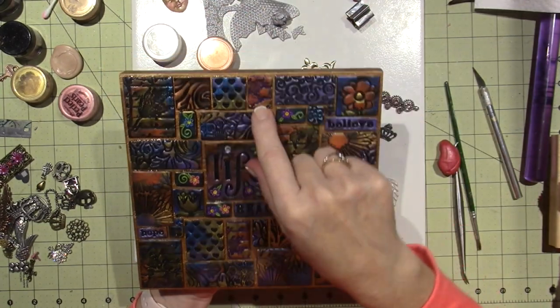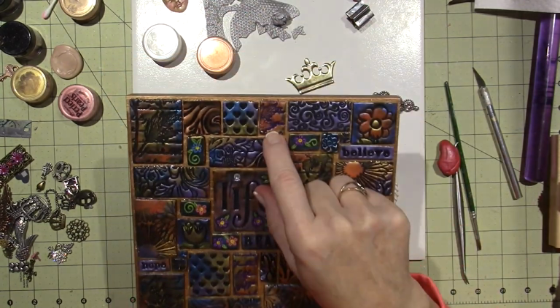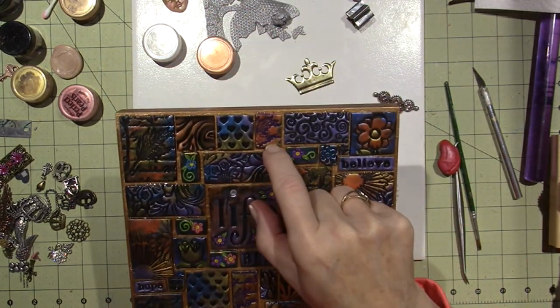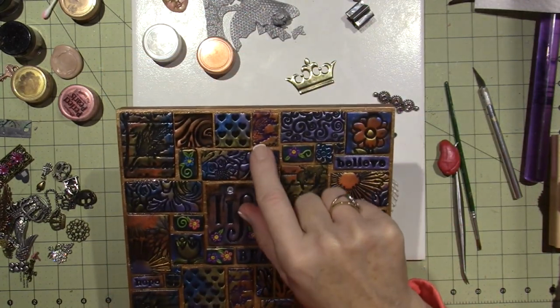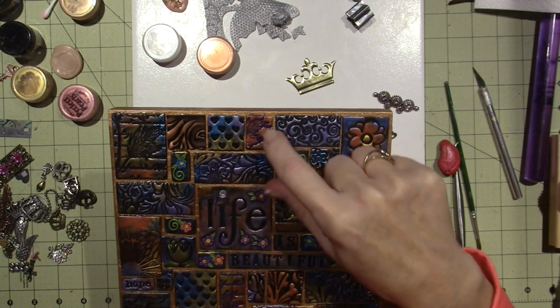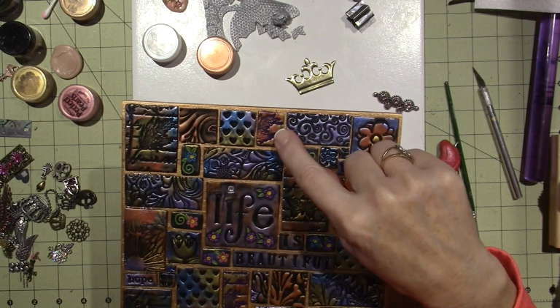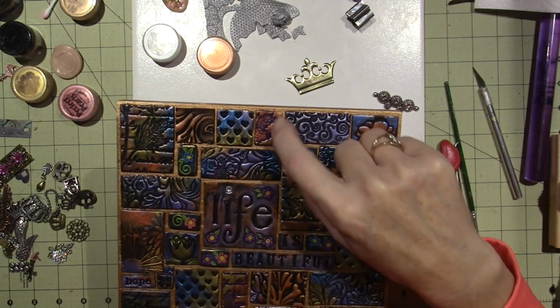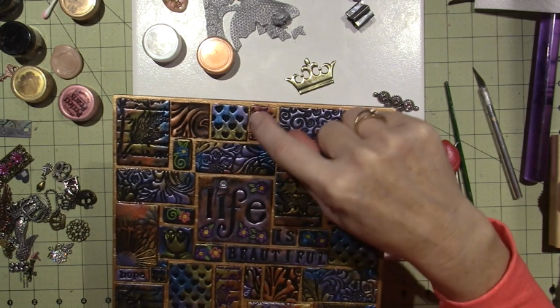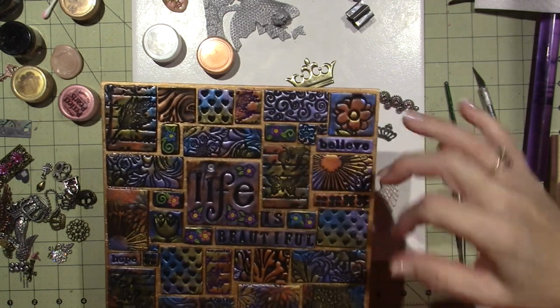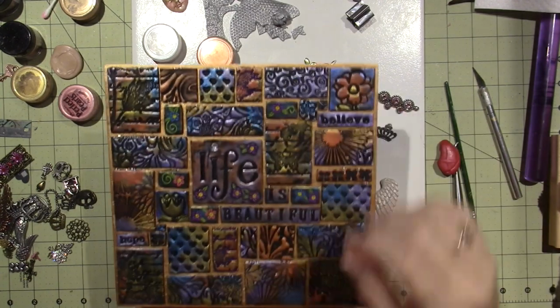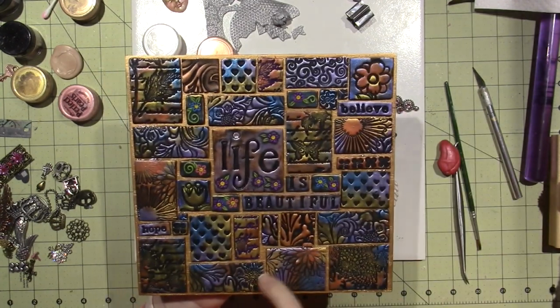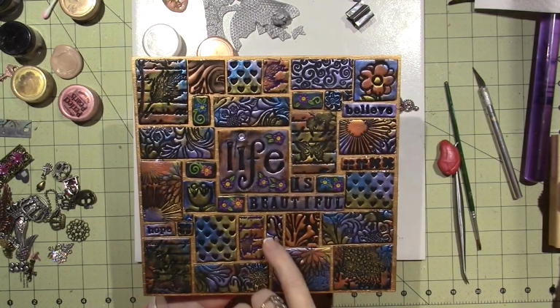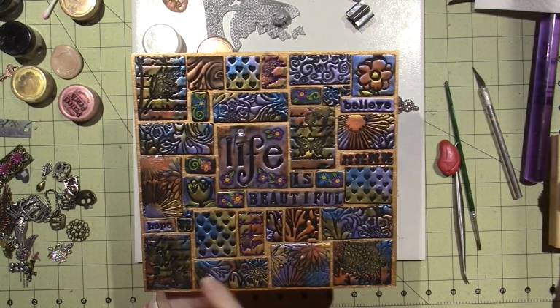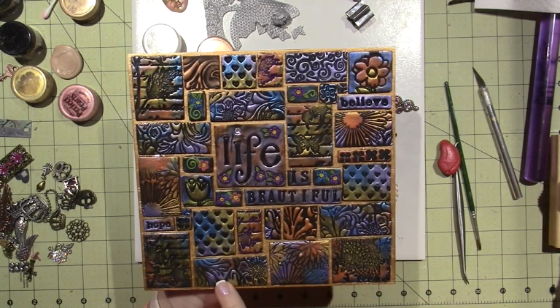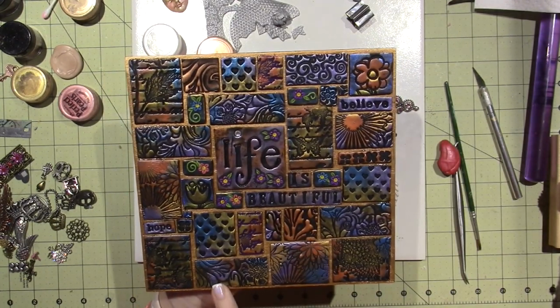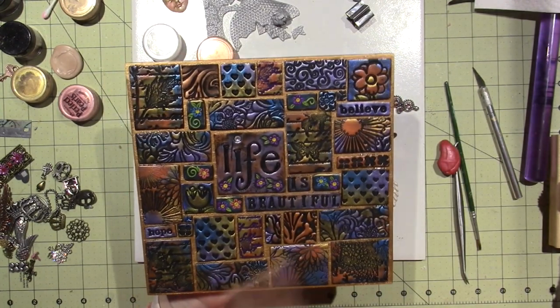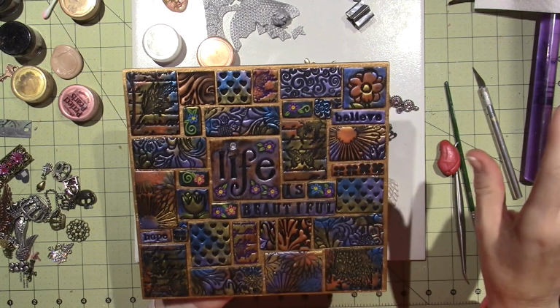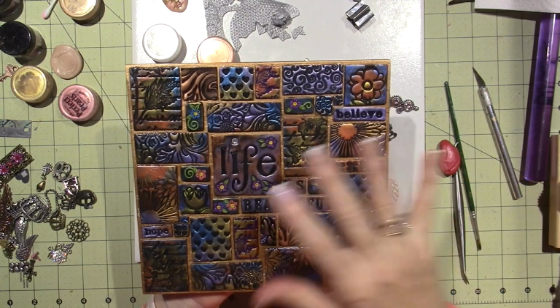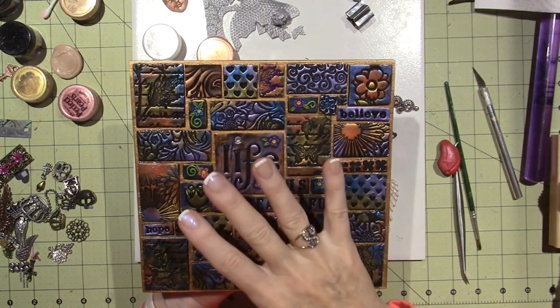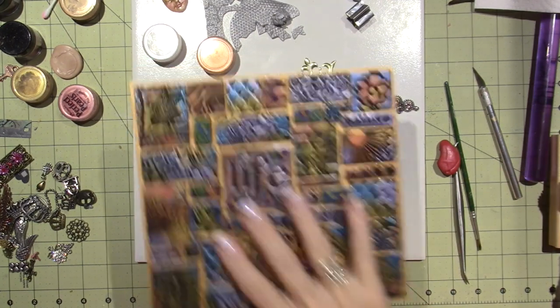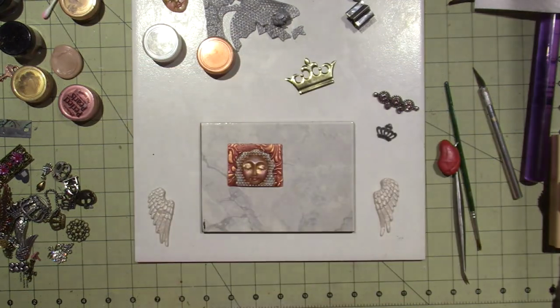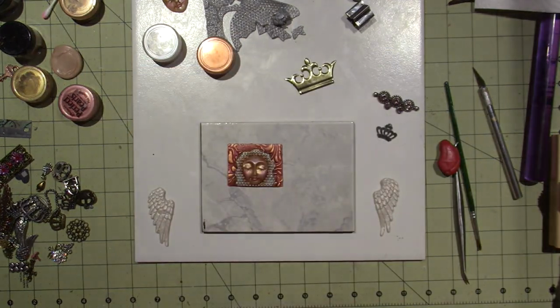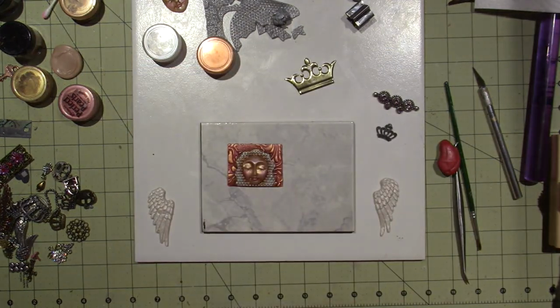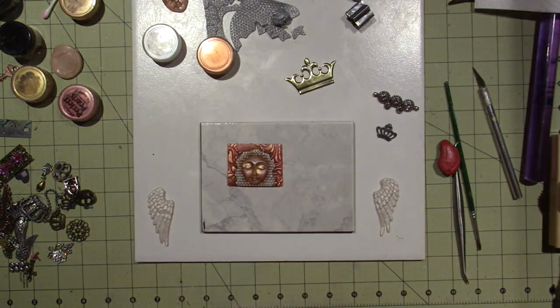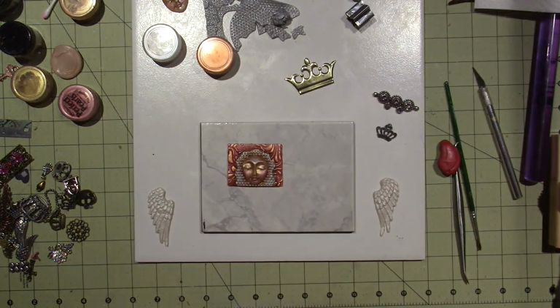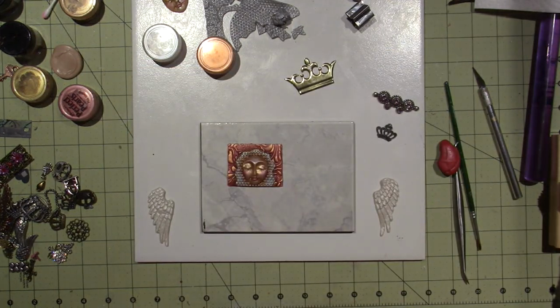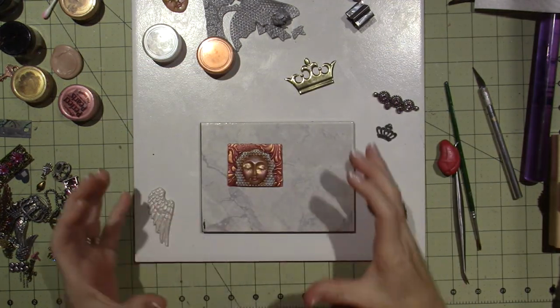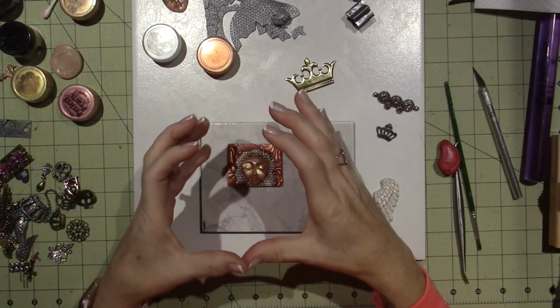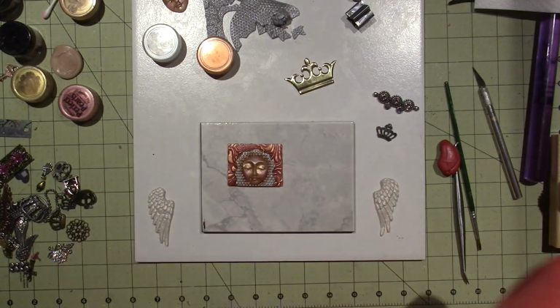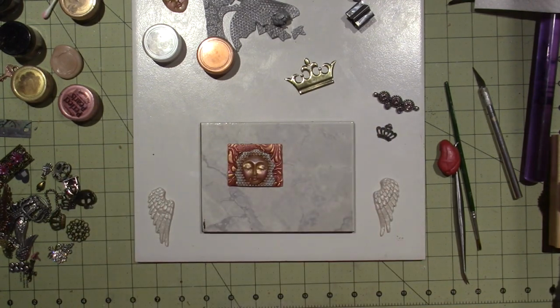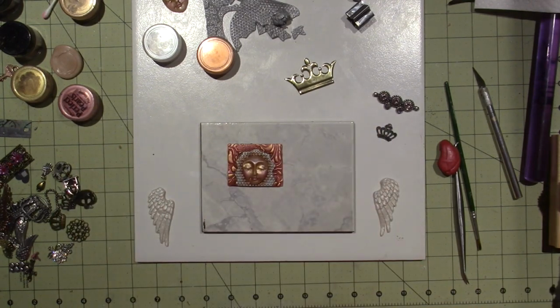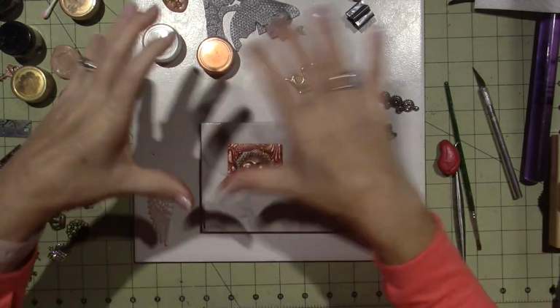This is the only purple tile — it's purple, but it fit in there because I used purple mica powder. What I'm trying to decide now on this piece is to keep the background looking consistent.